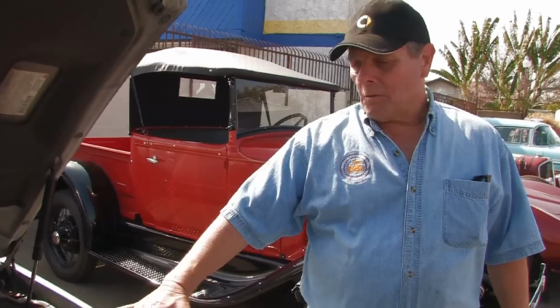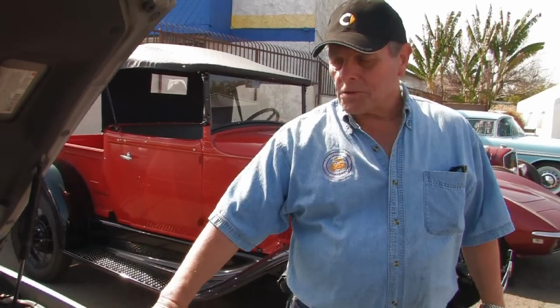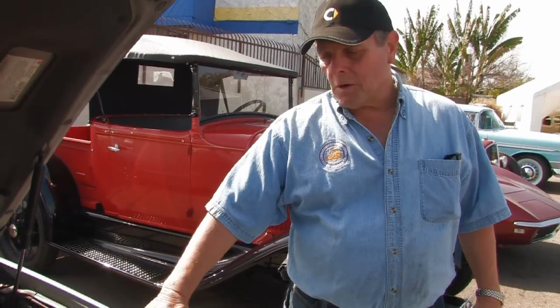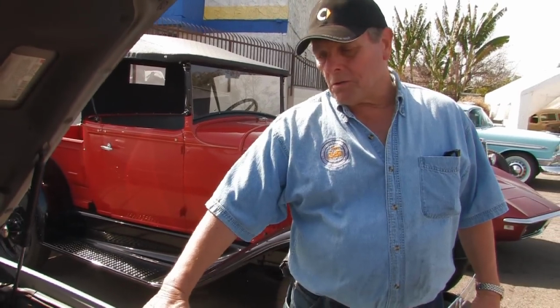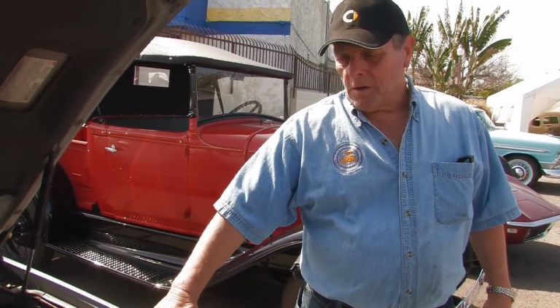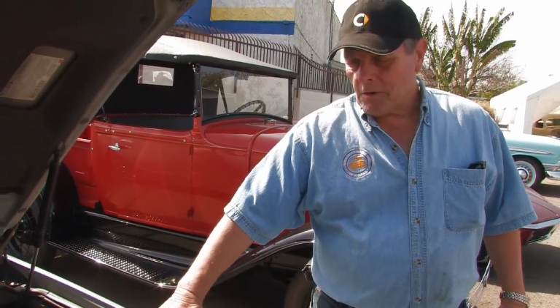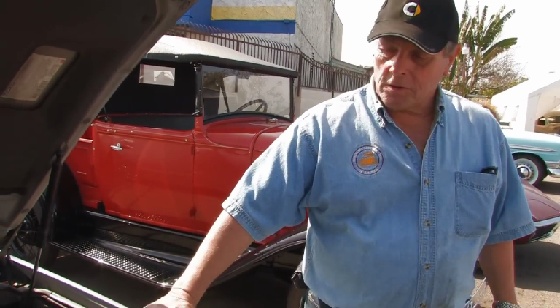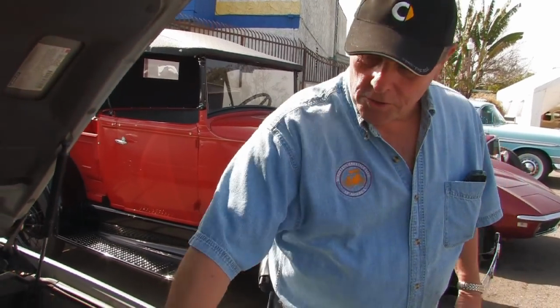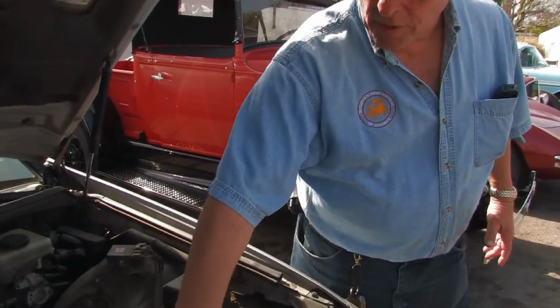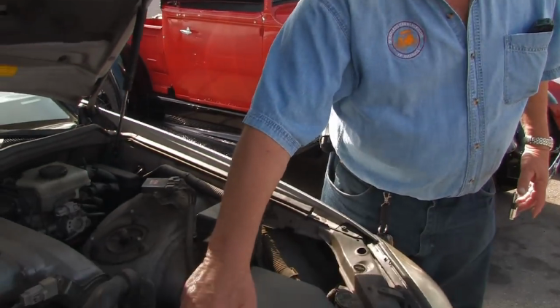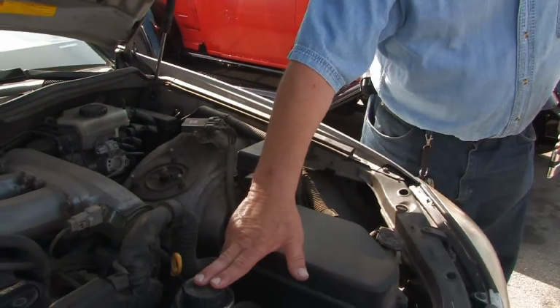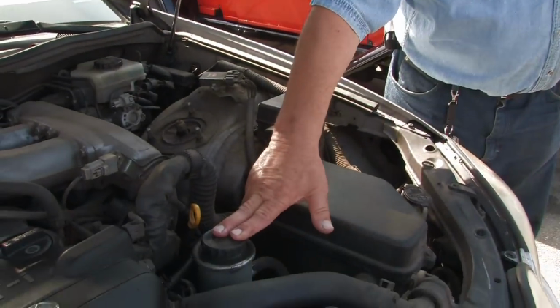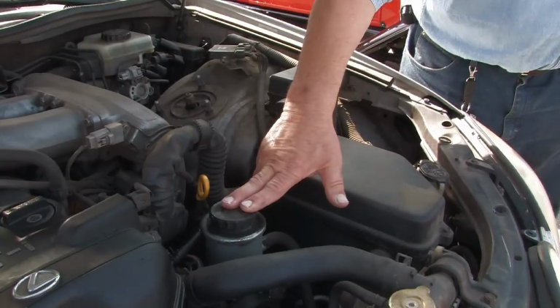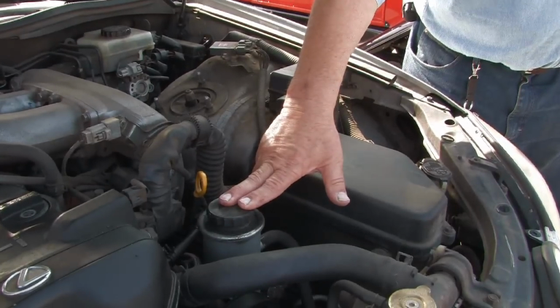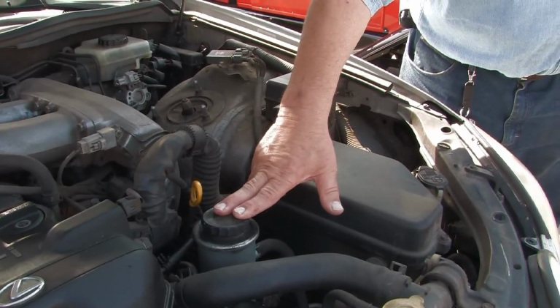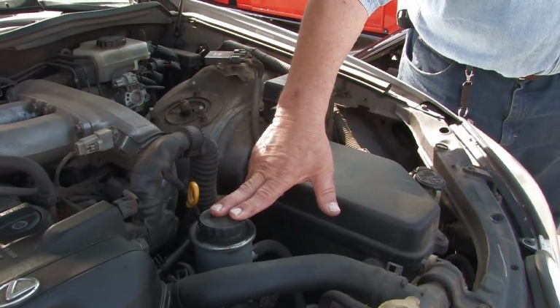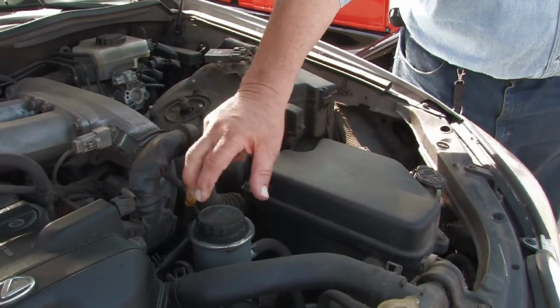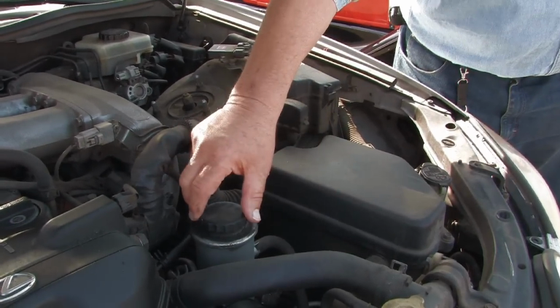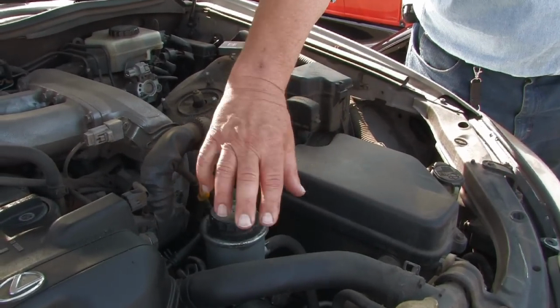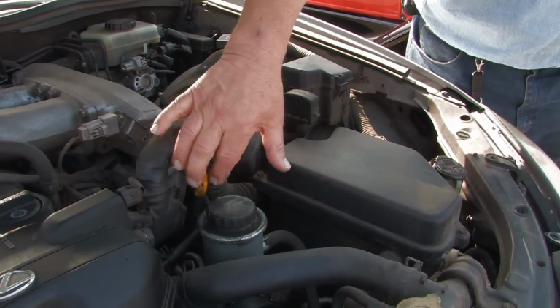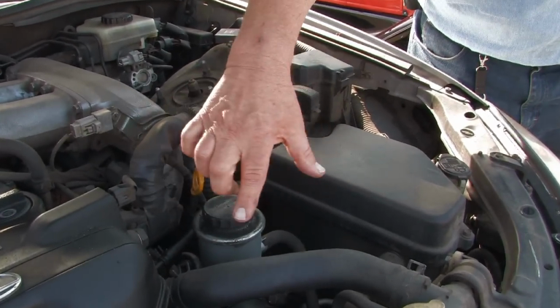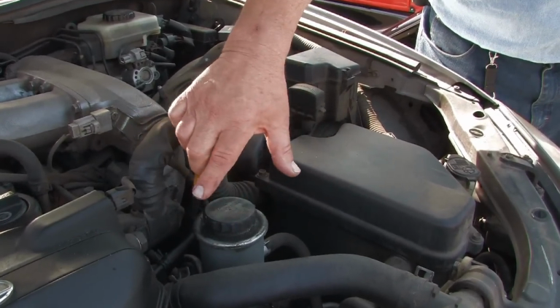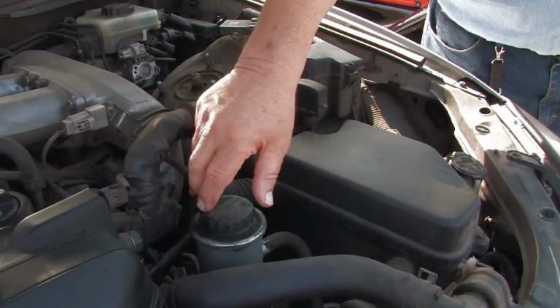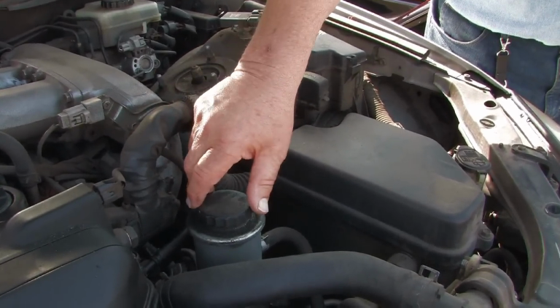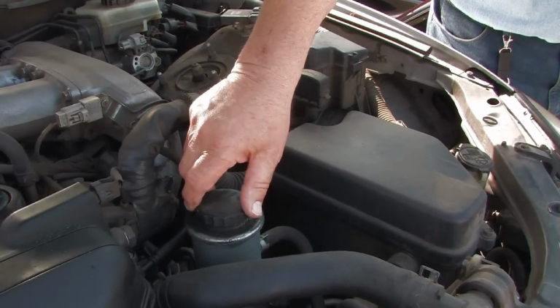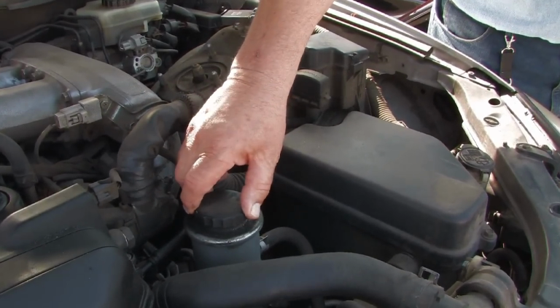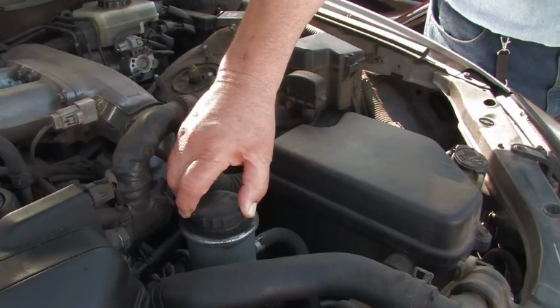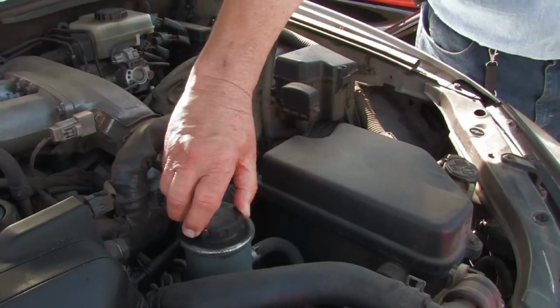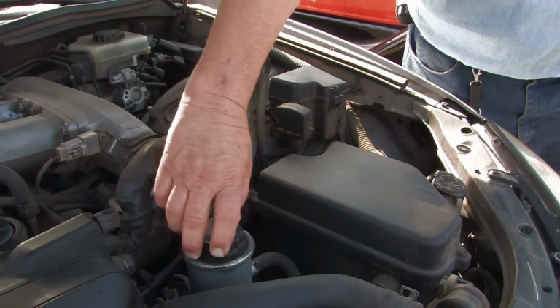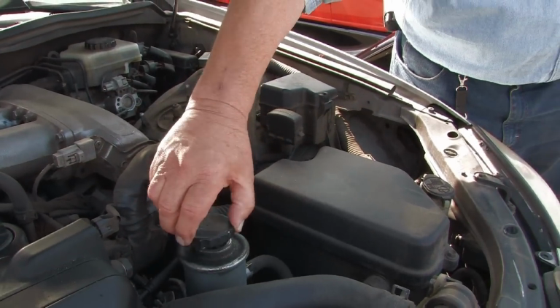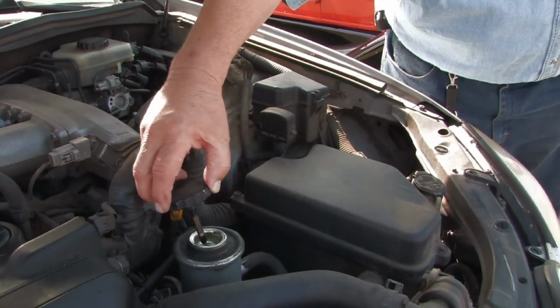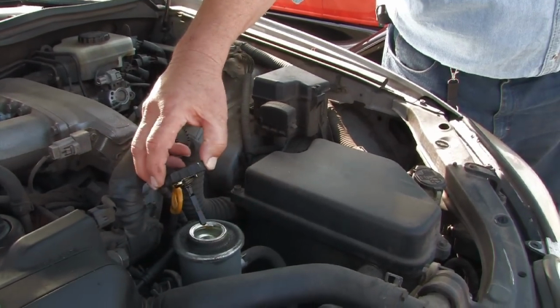One of the first things that you want to do when you have a power steering concern is check your power steering fluid. You want to do this in most cases with the engine off. You want to take a towel and clean around the top so that you don't get any dirt or debris inside. Then you want to remove the cover.